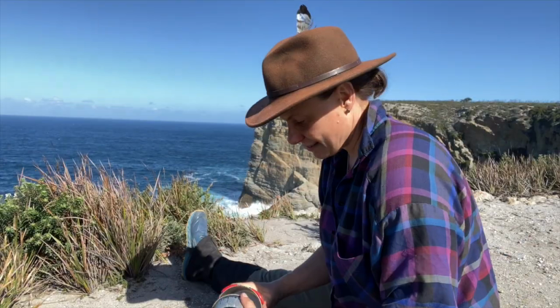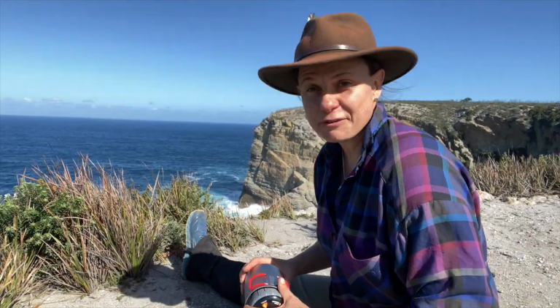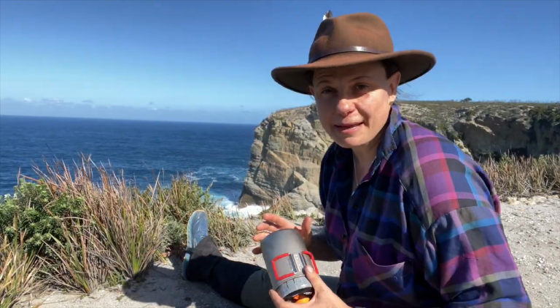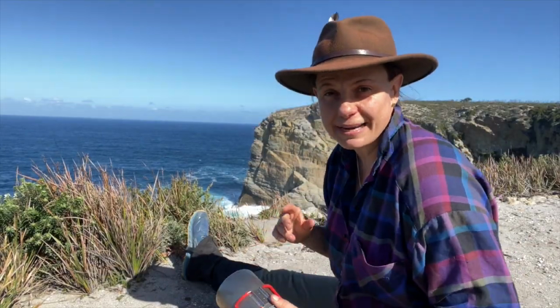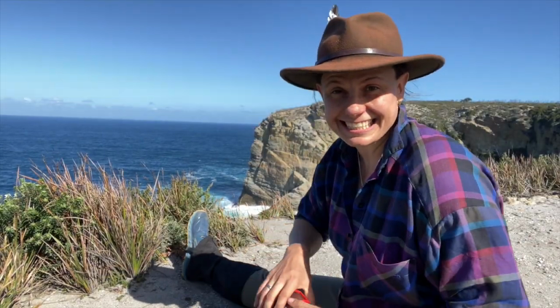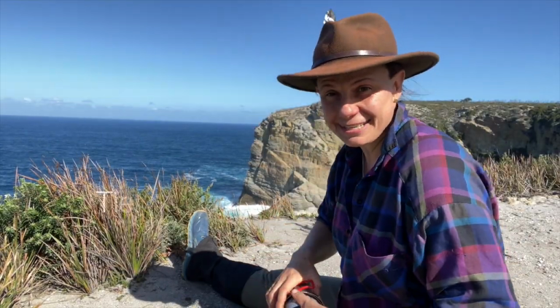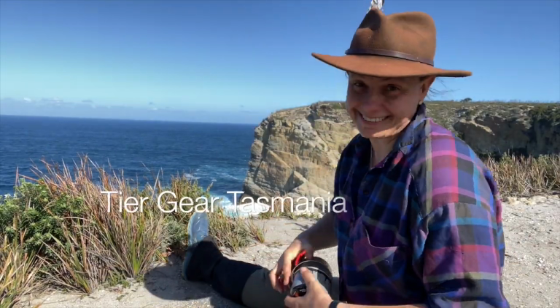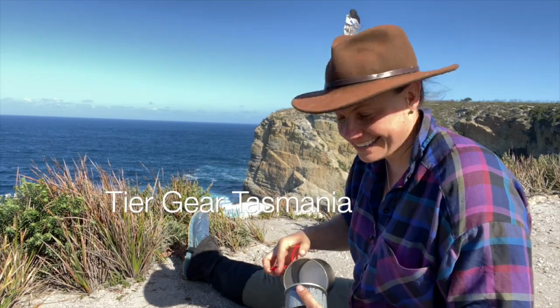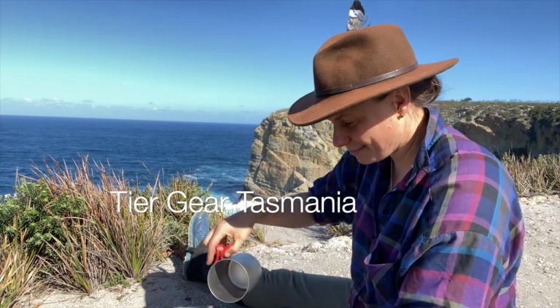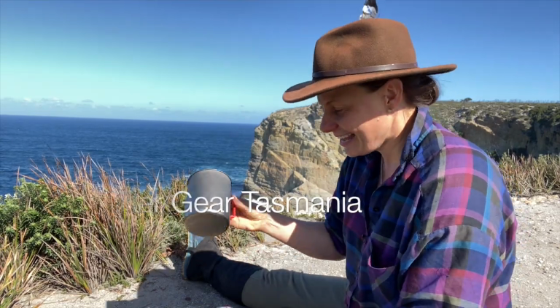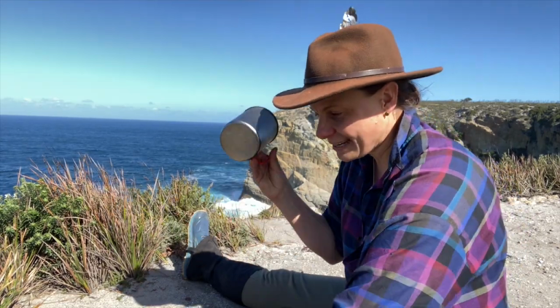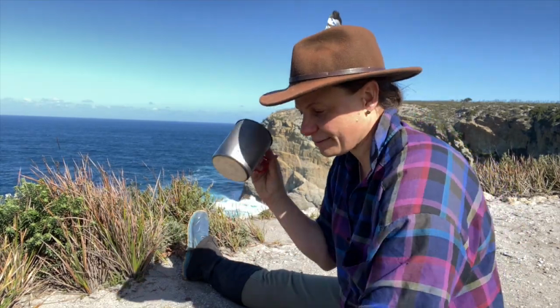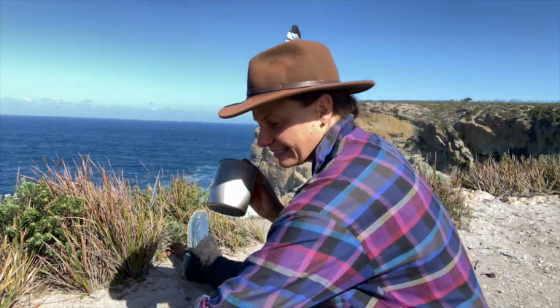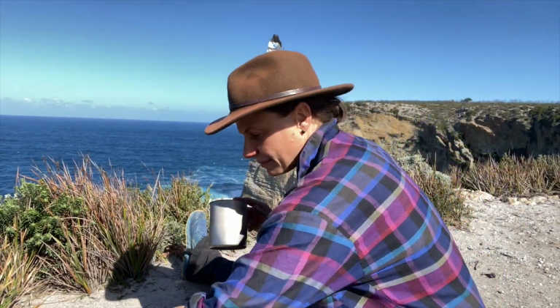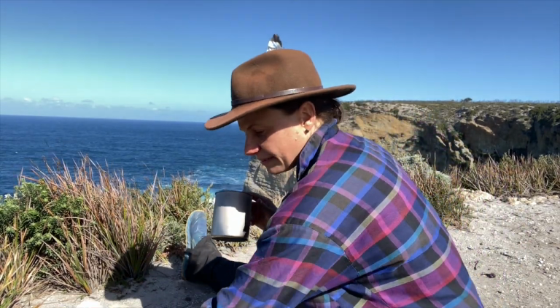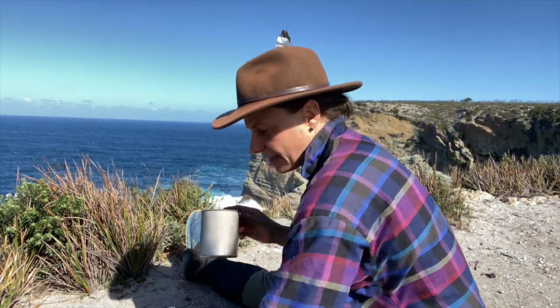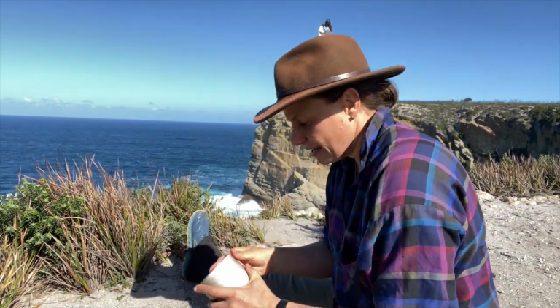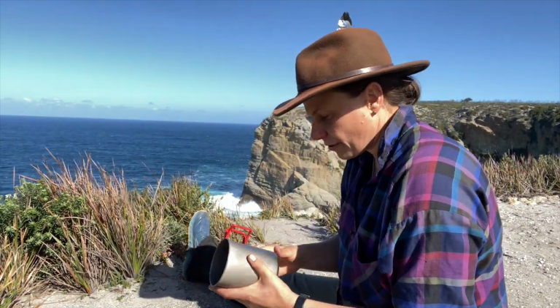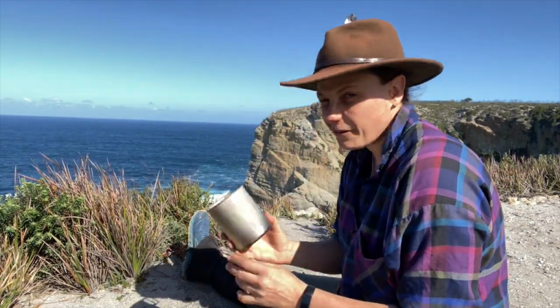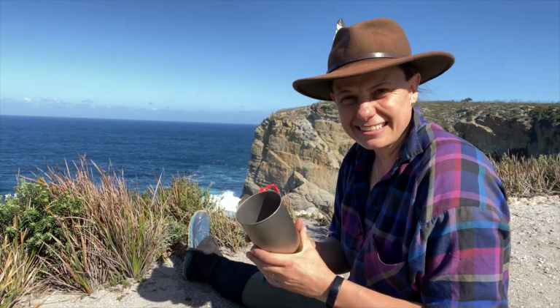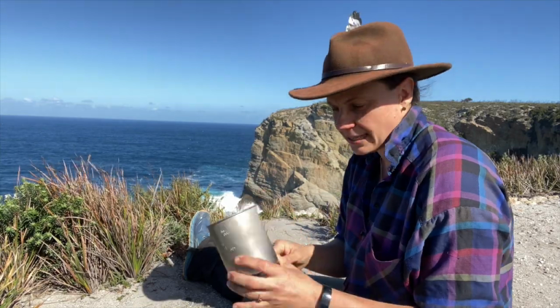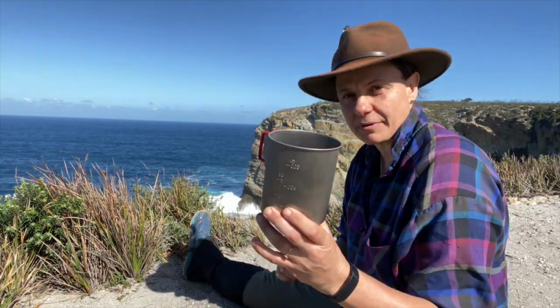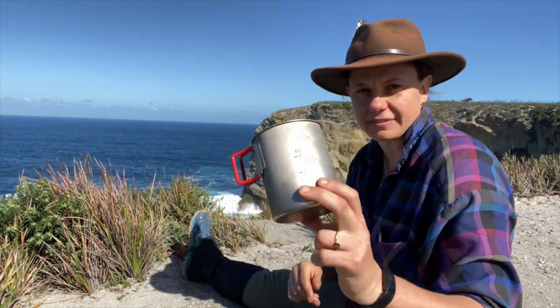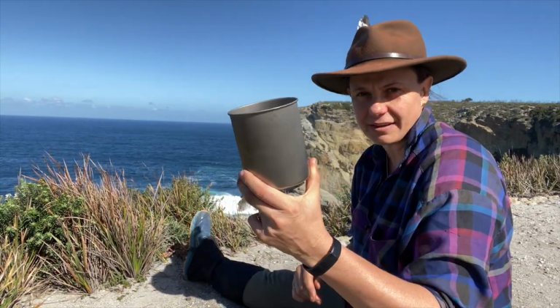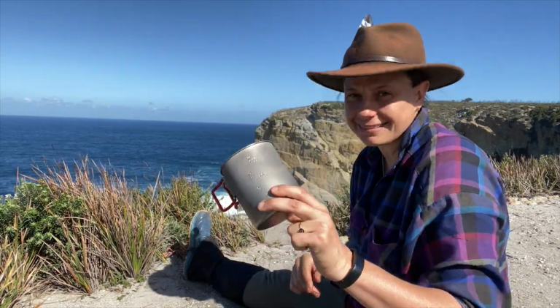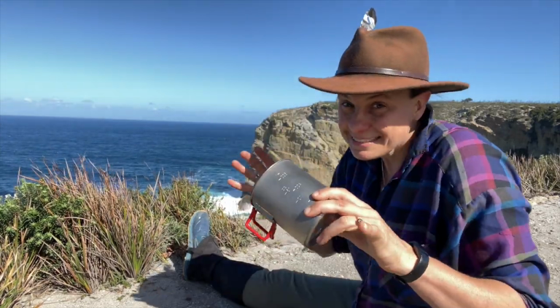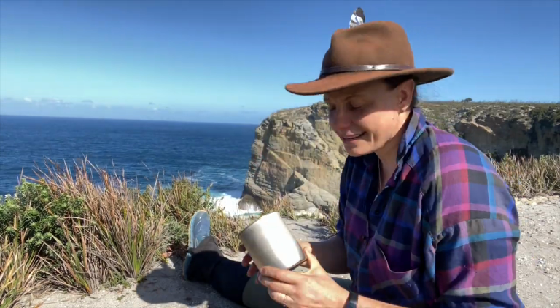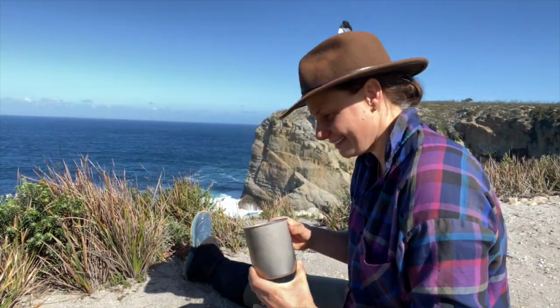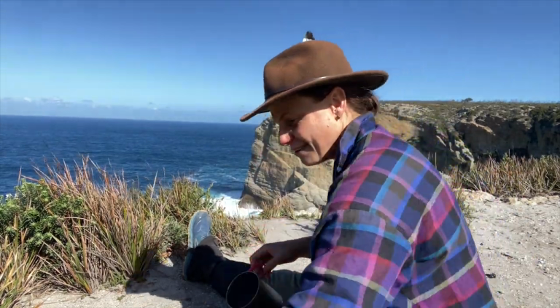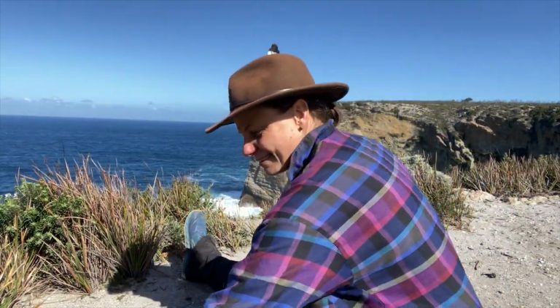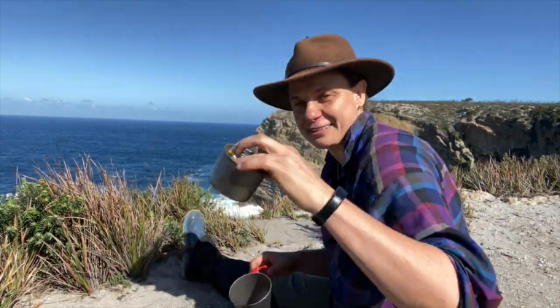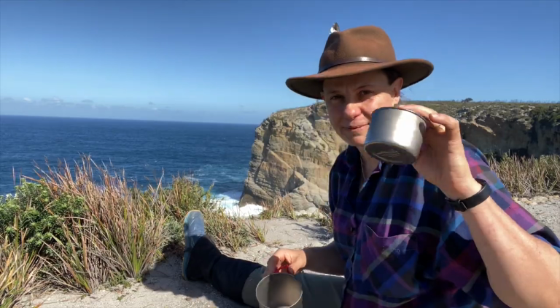I've also been spending up a bit of money at Tier Gear, which is a nice little Tassie company, getting myself some titanium cups and stuff like that. I already had titanium stuff but I've sort of downsized a few weight savings. I've also got myself this cute little mug.